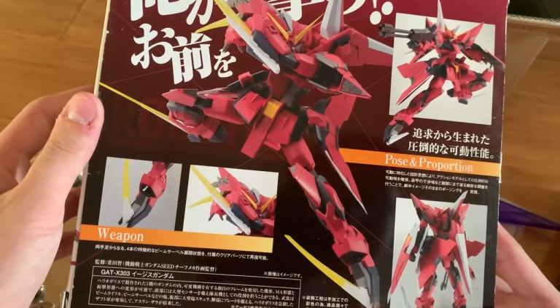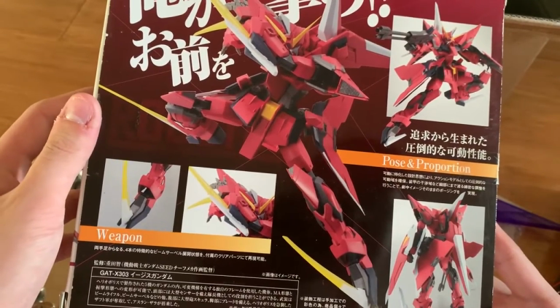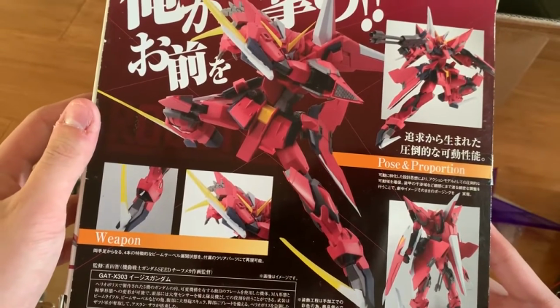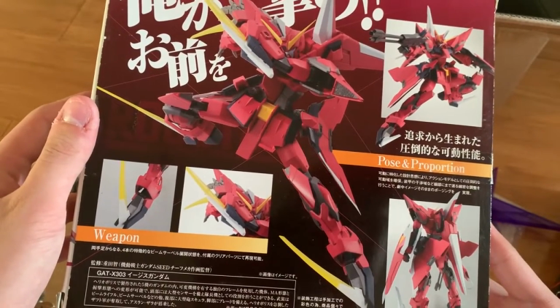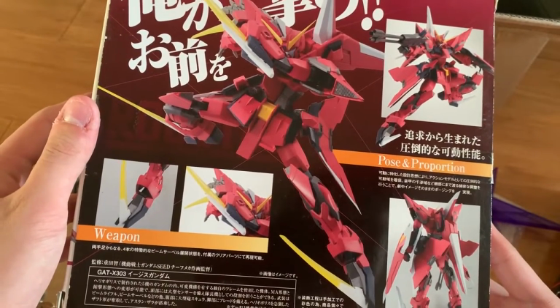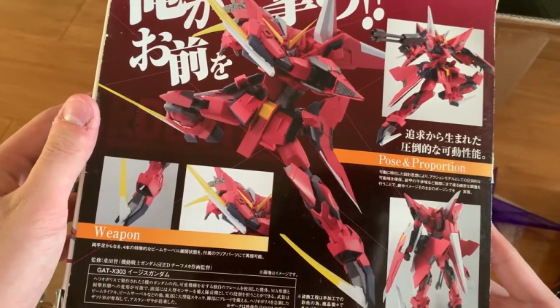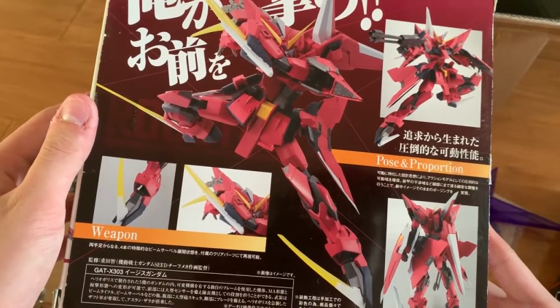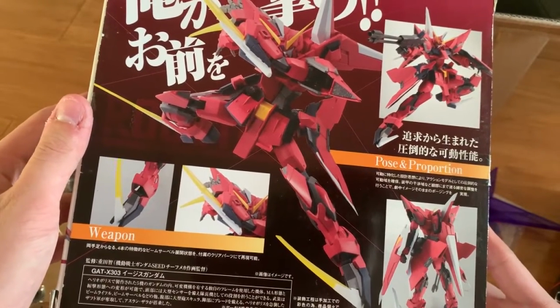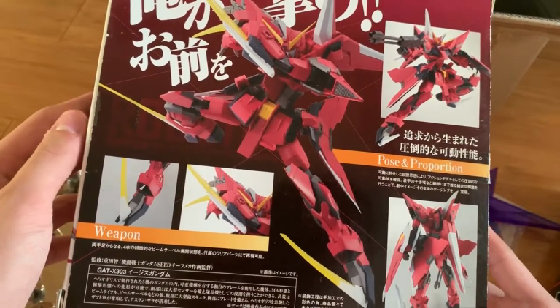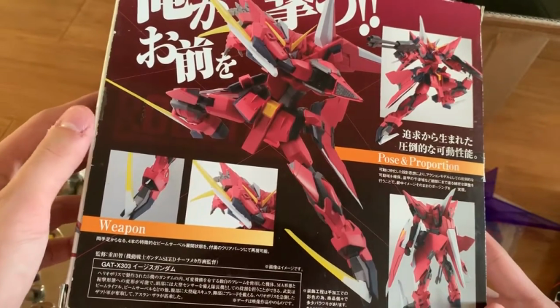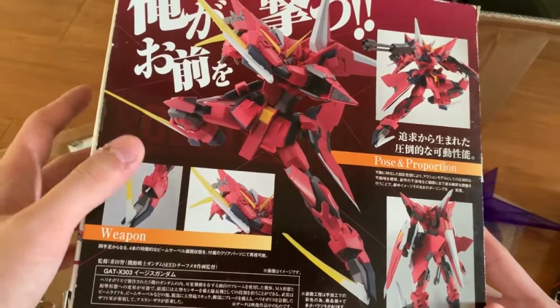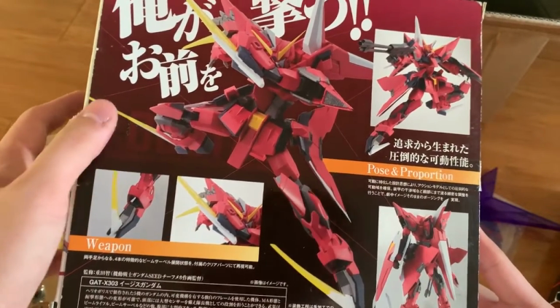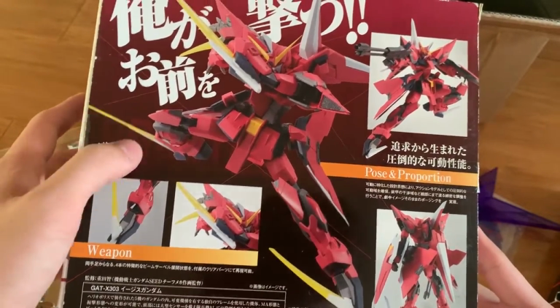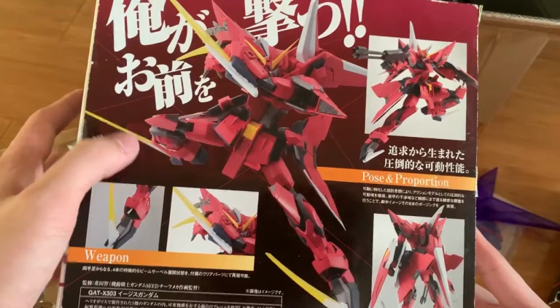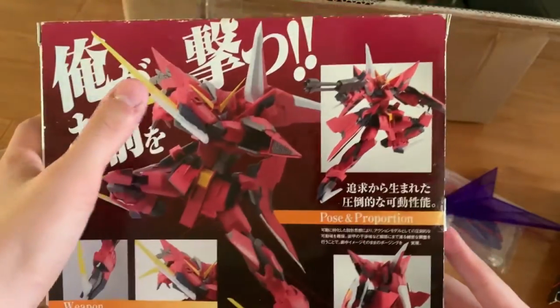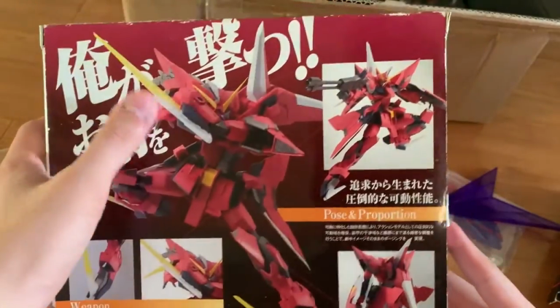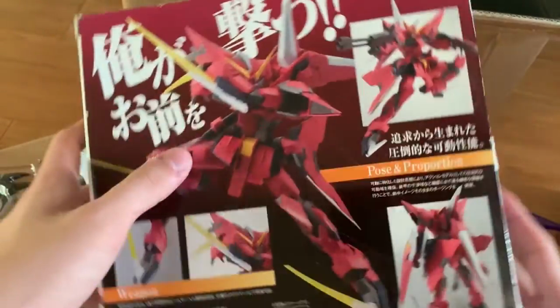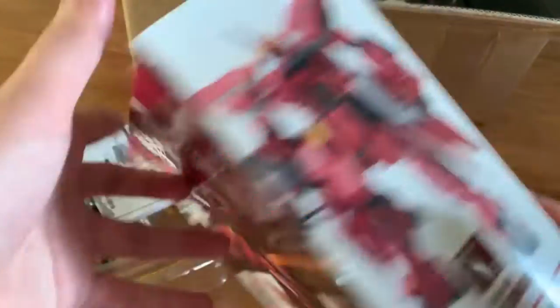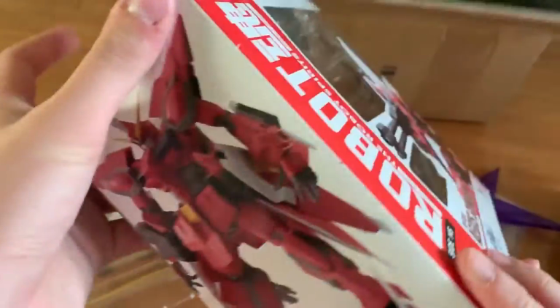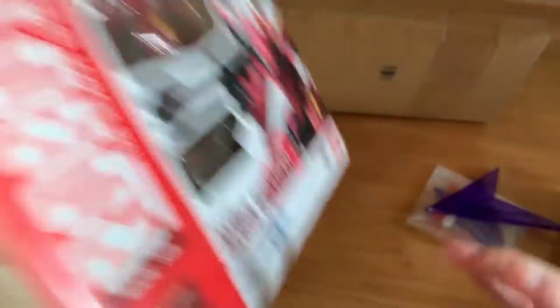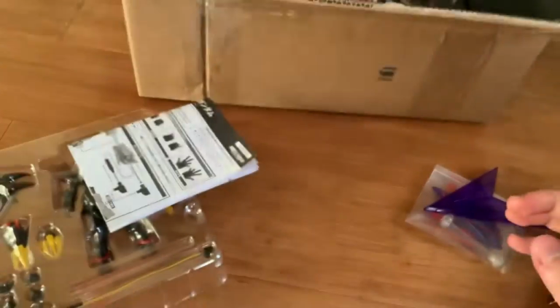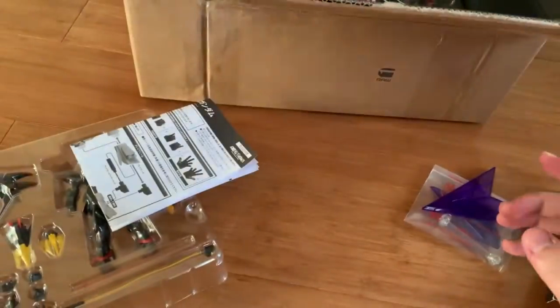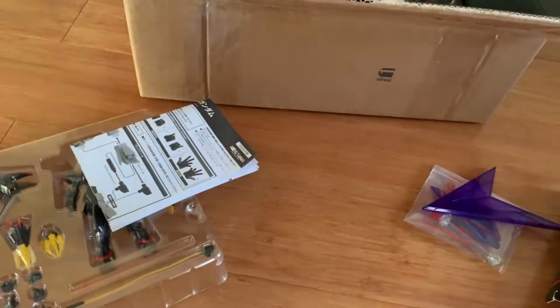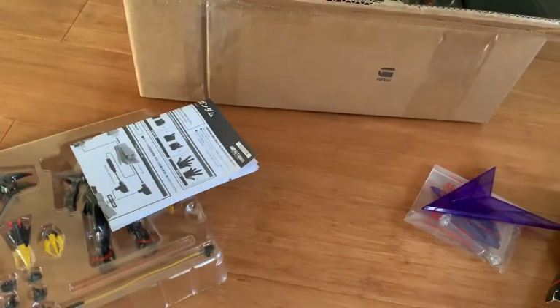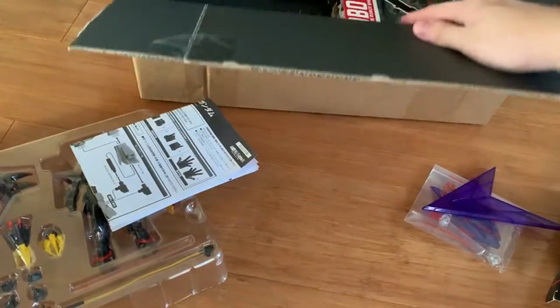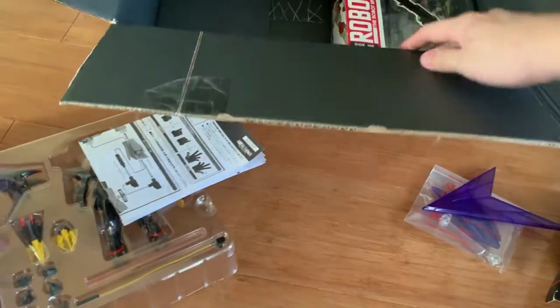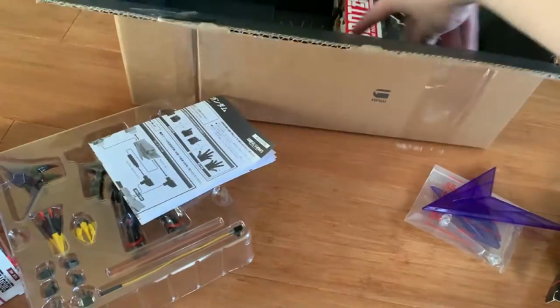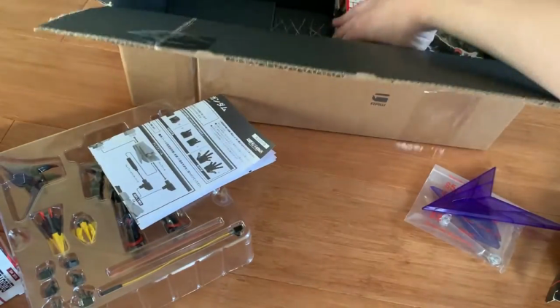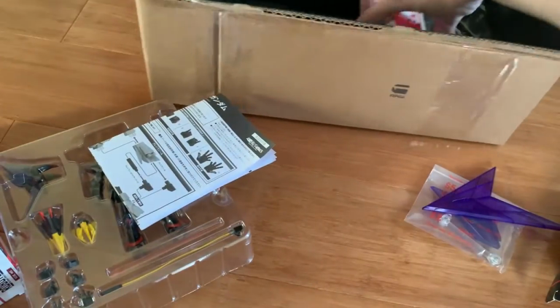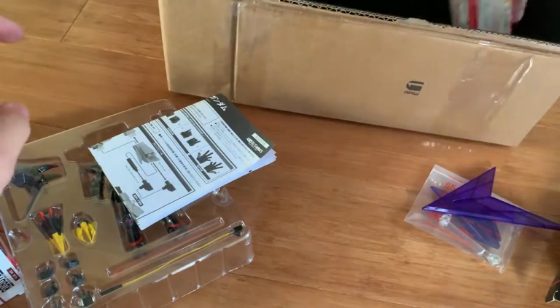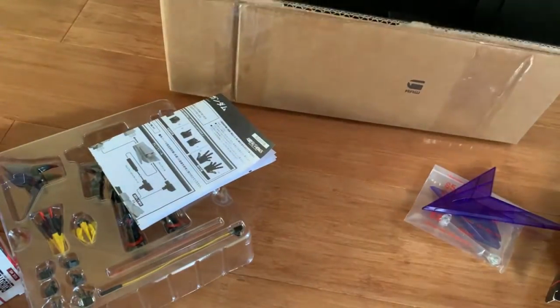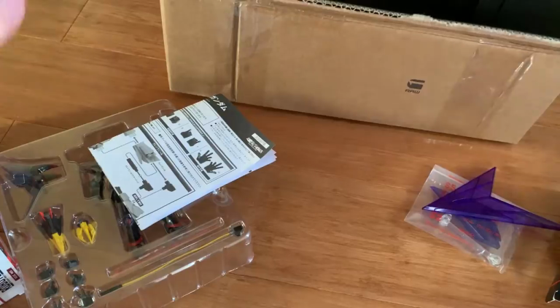And aside from the transformation issue, it does come with a beam saber on the back part, so it's not going to be as lame as the XG version.